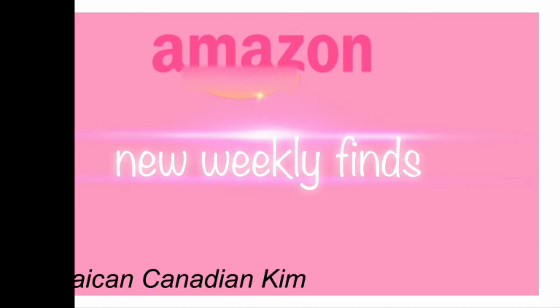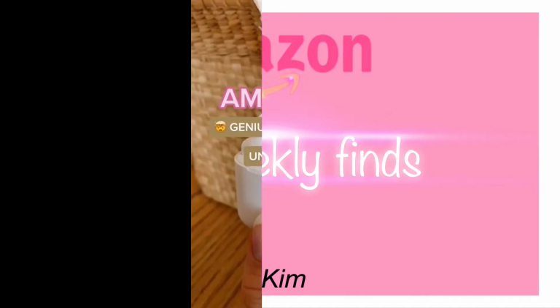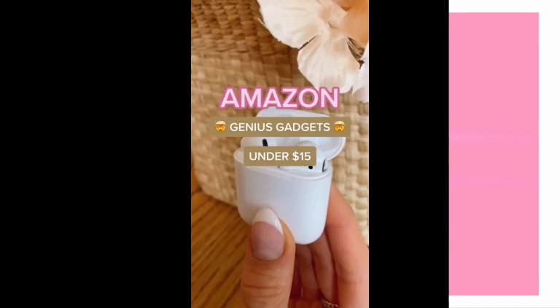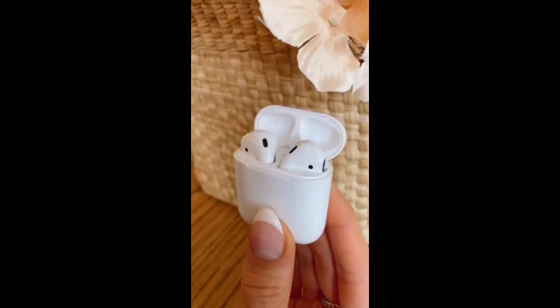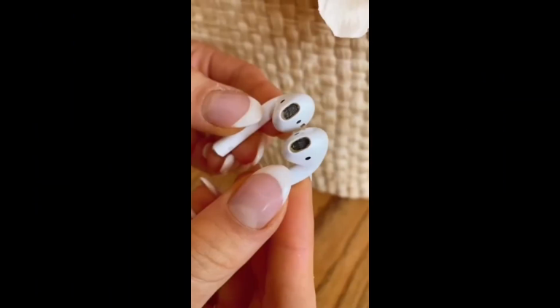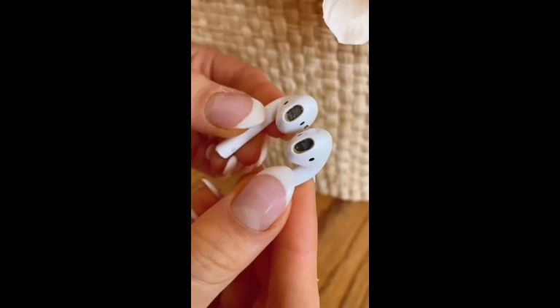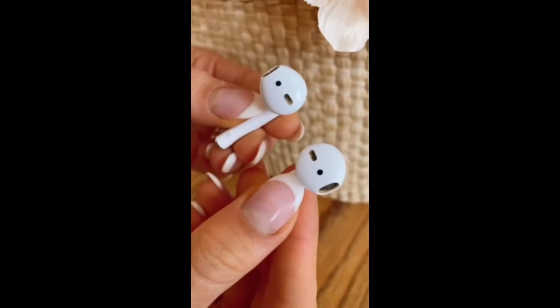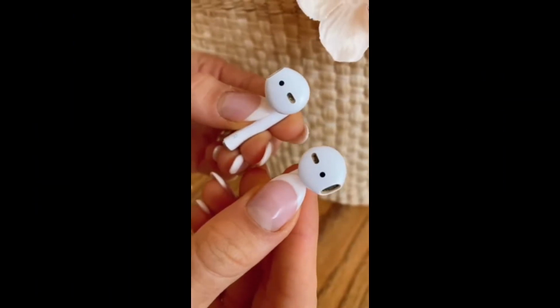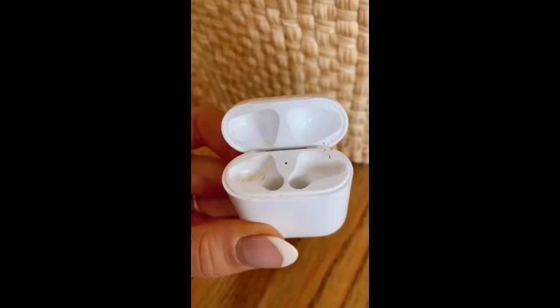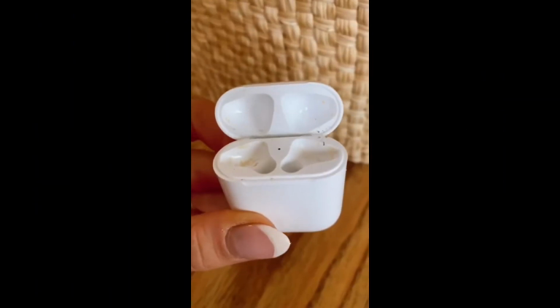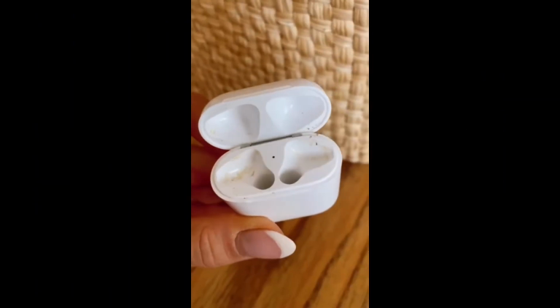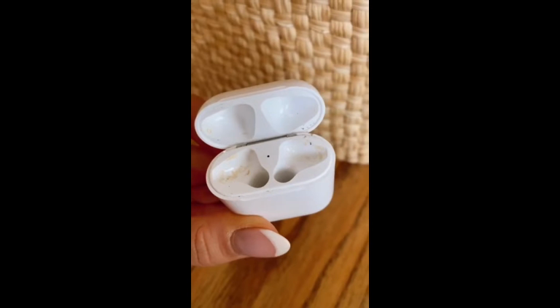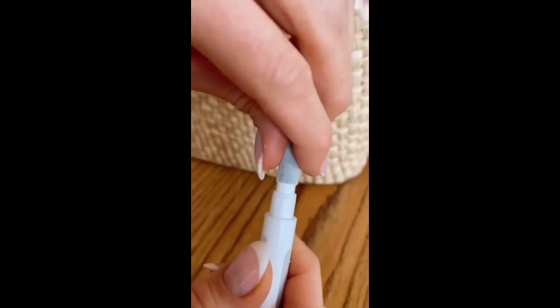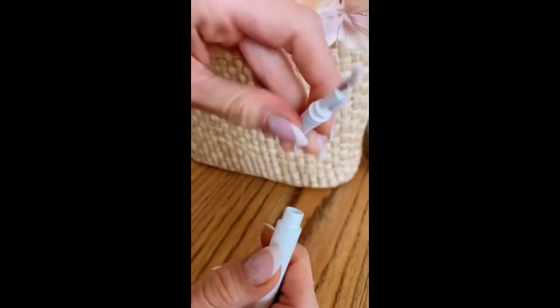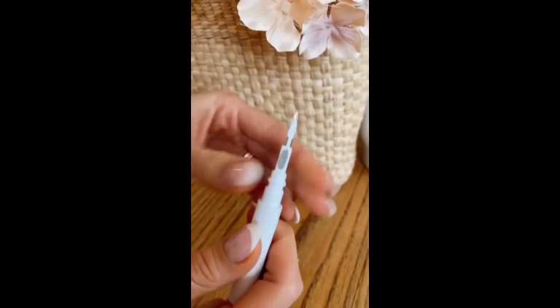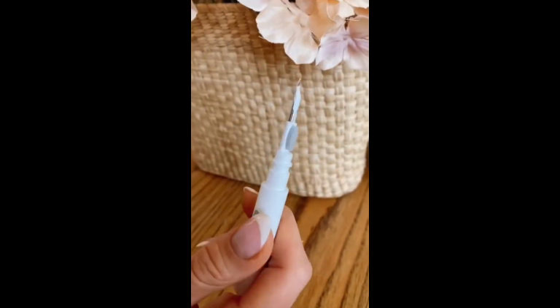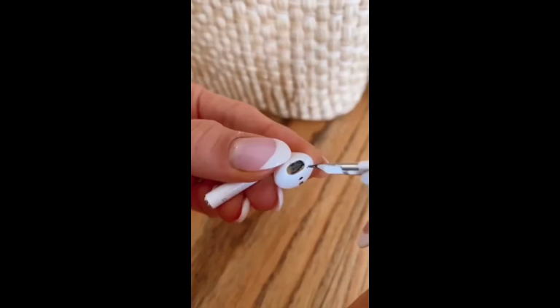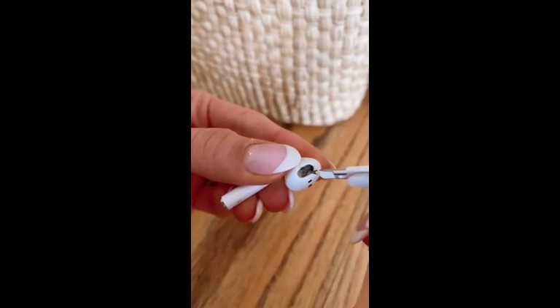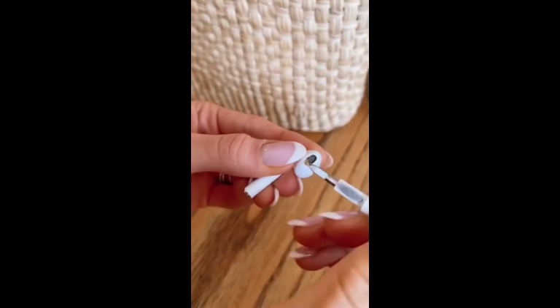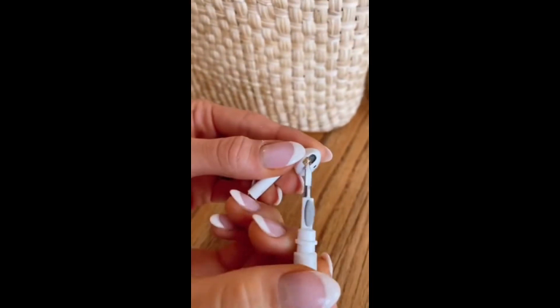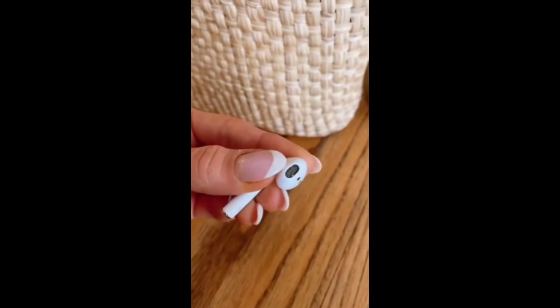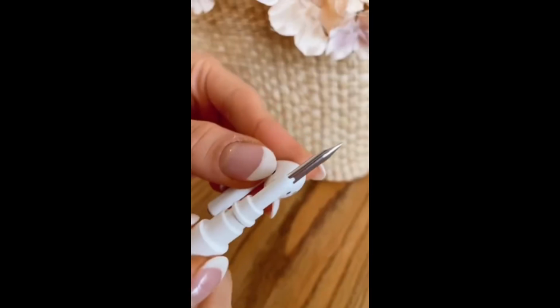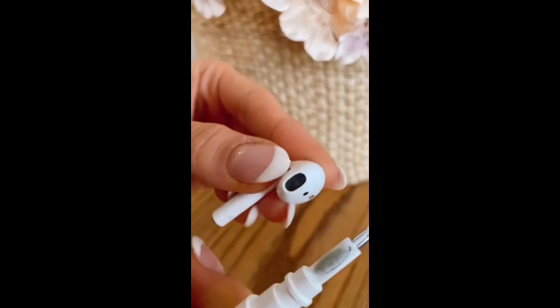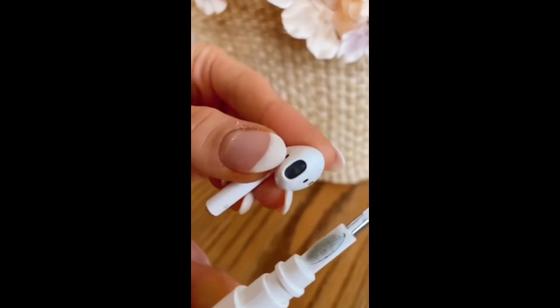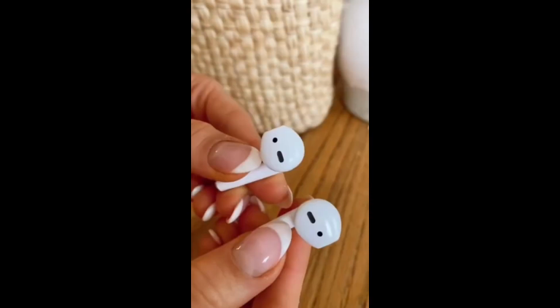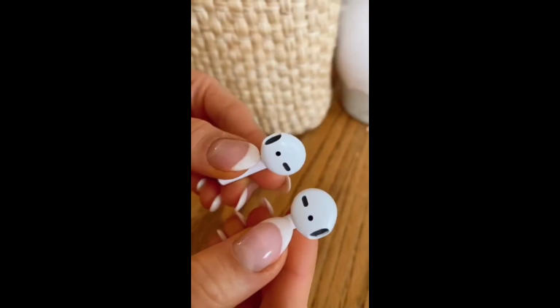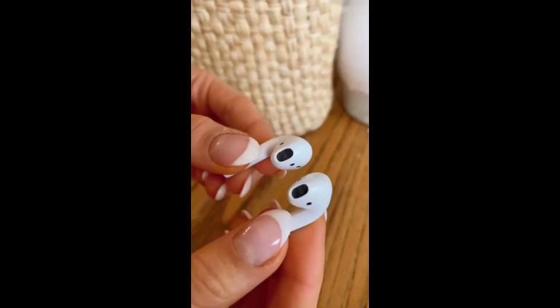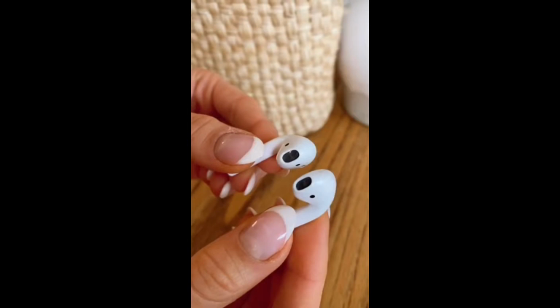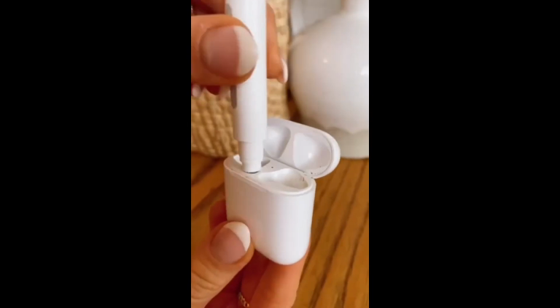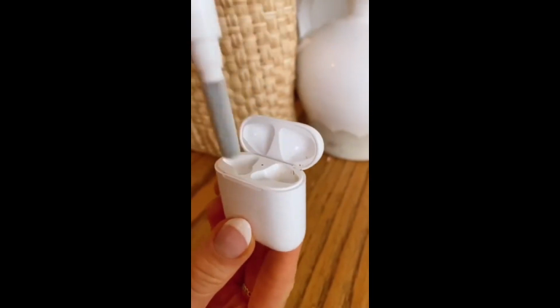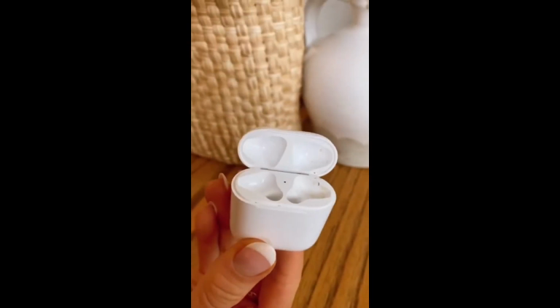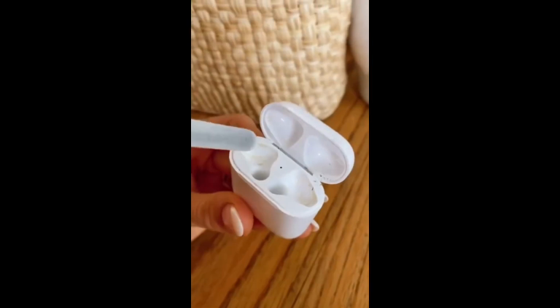Amazon Genius Gadgets. If you need to clean your headphones, grab this 3-in-1 earphone cleaning kit that has a metal pen tip, flocking sponge, and high-density brush to deep clean both your earphones and charging case.